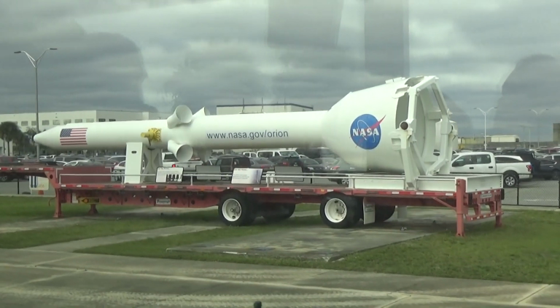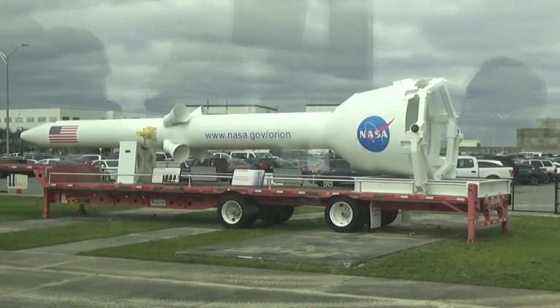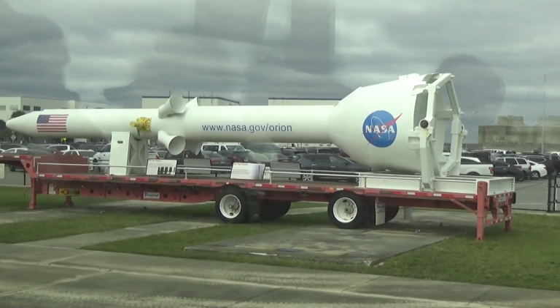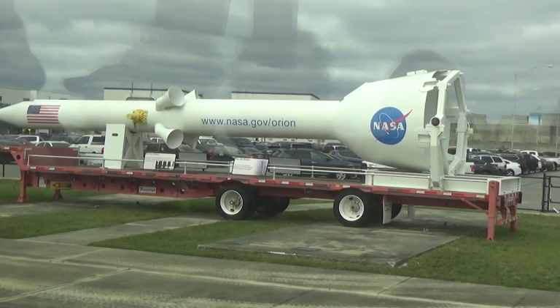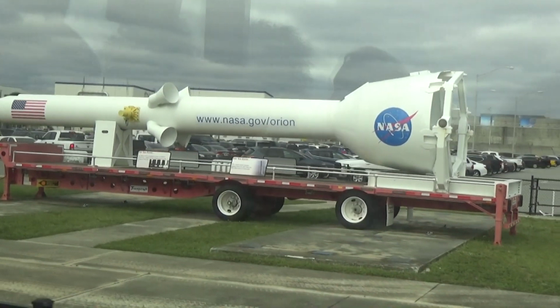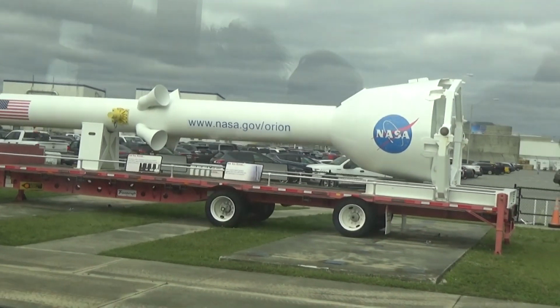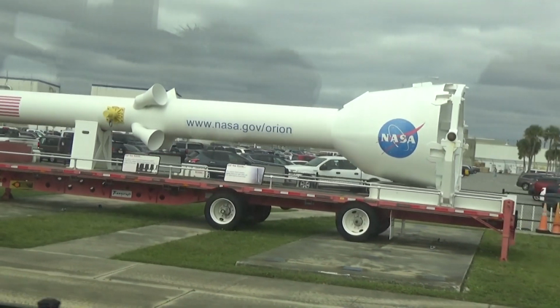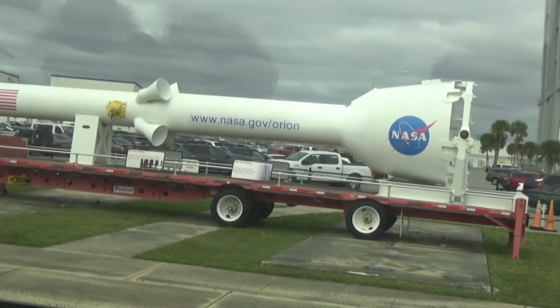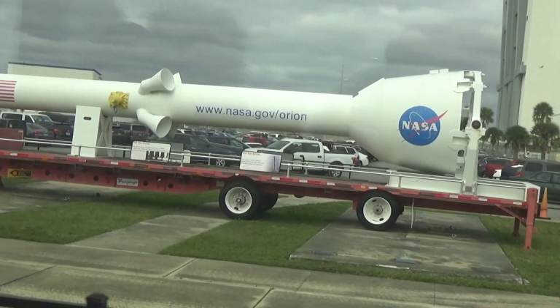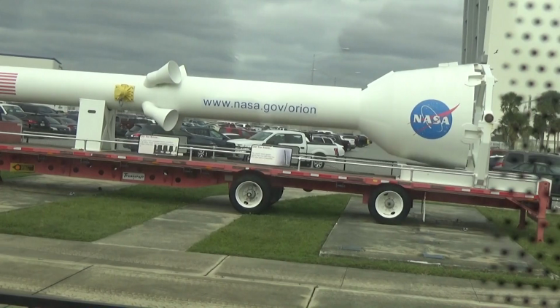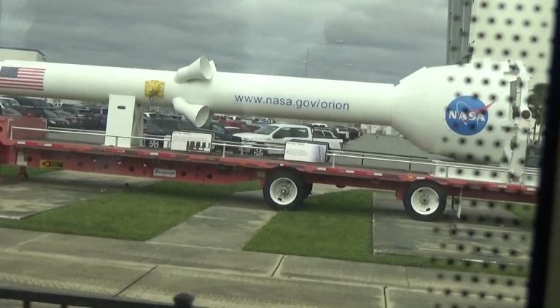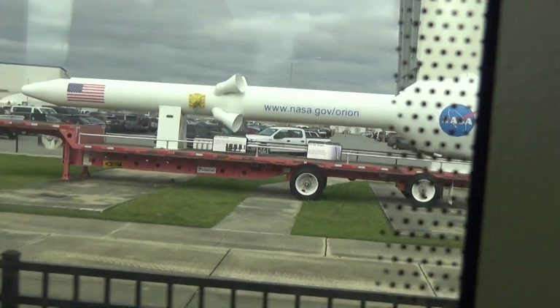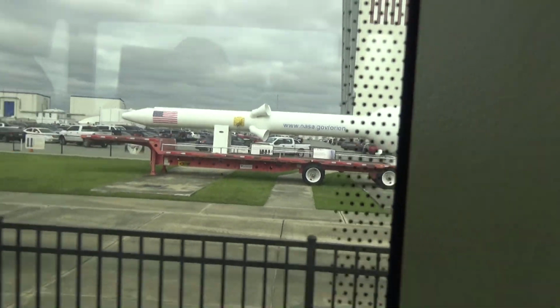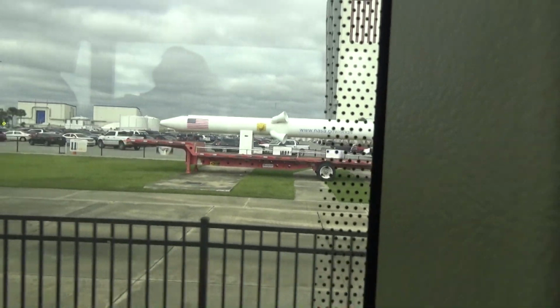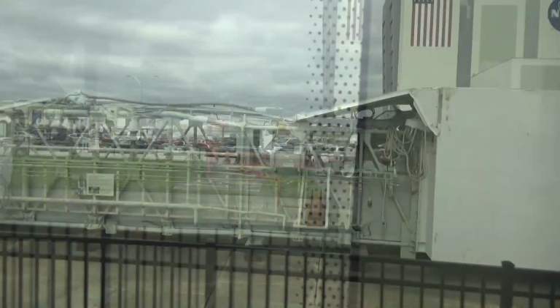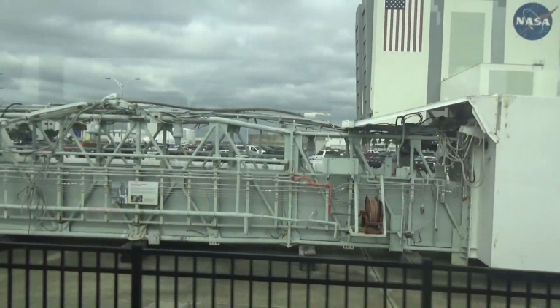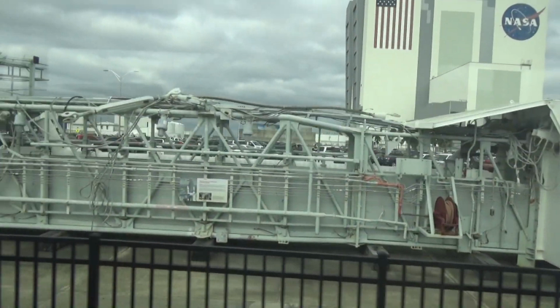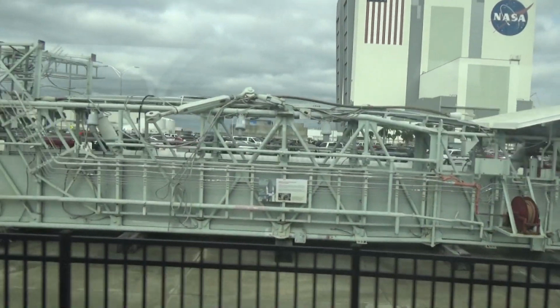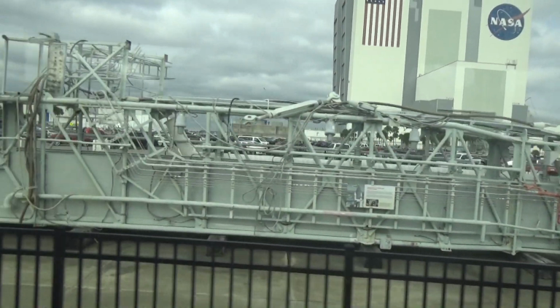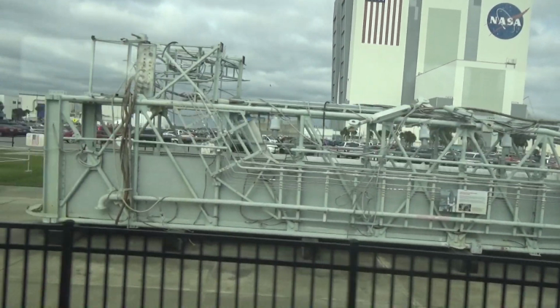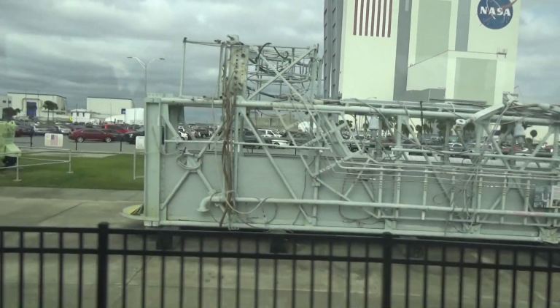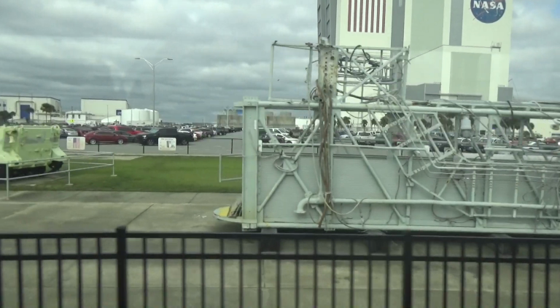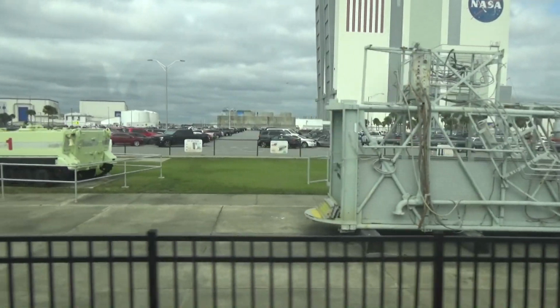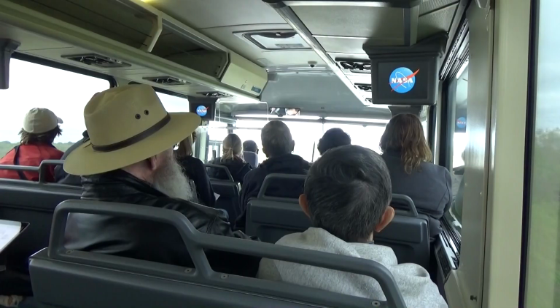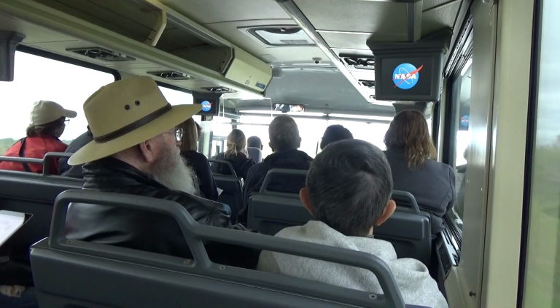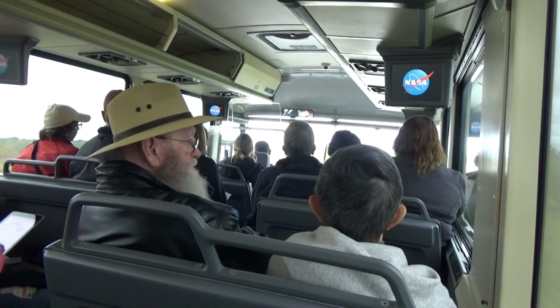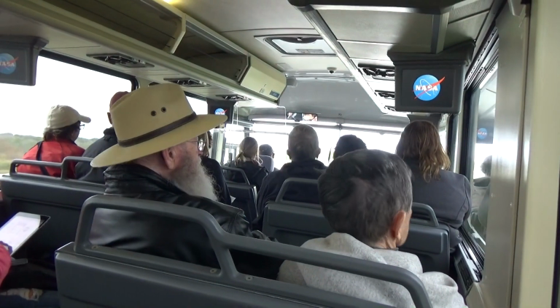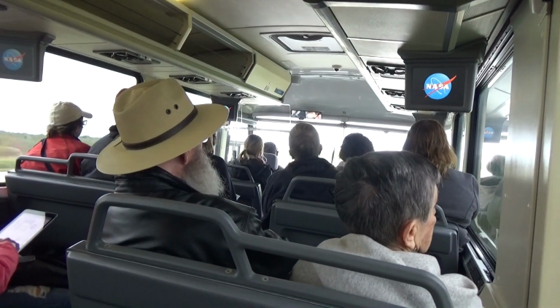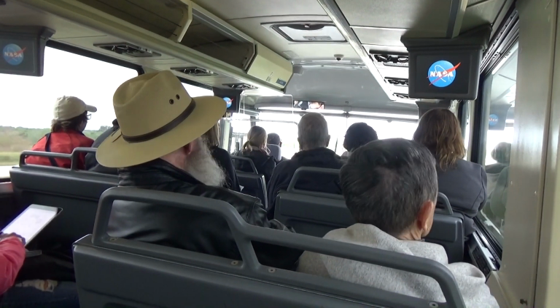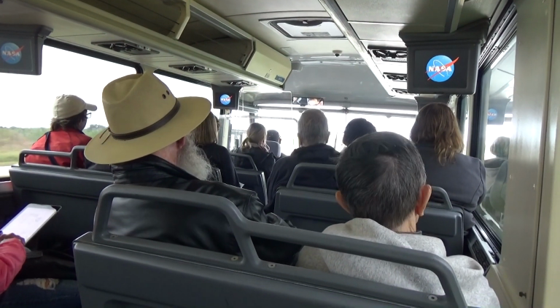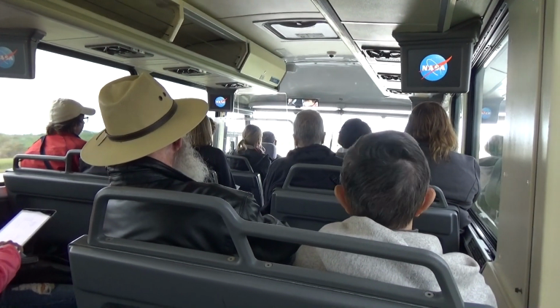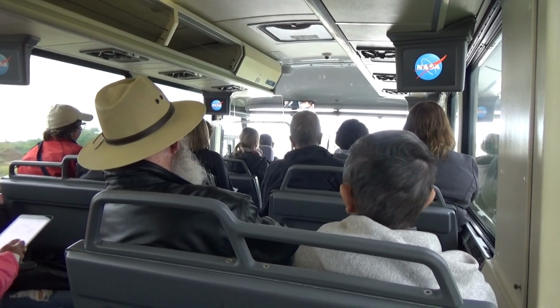How the abort system works is that it goes right on top of our new Space Launch System, and if anything happens, you'll be a mile away and will be able to parachute down safely. The landing facility happens to have one of the longest runways in the world.